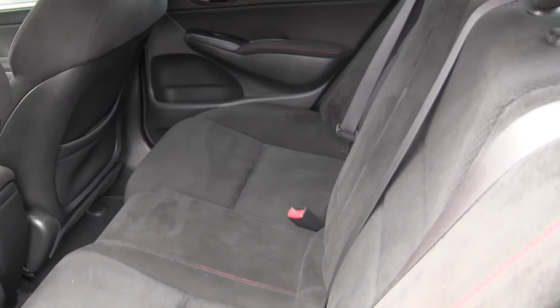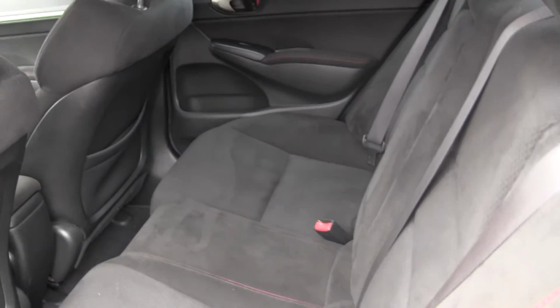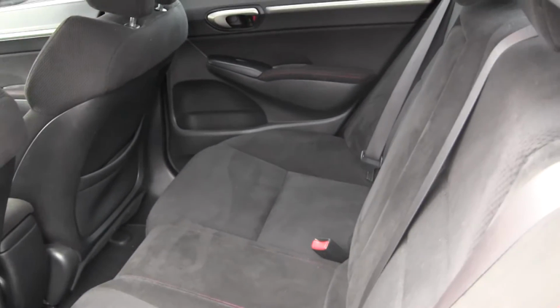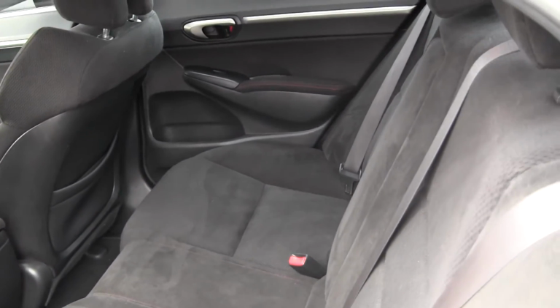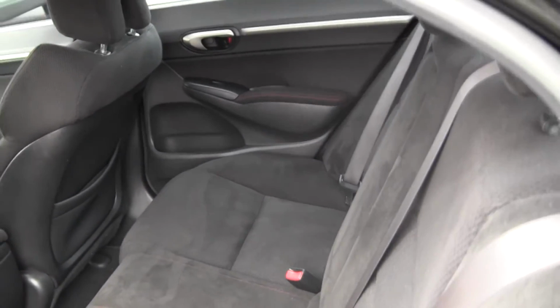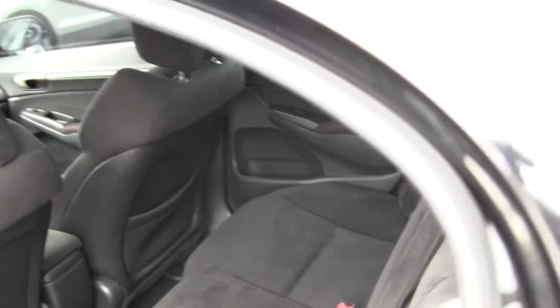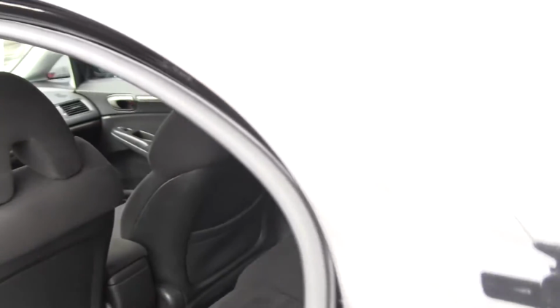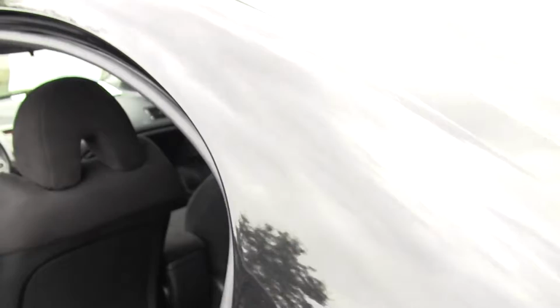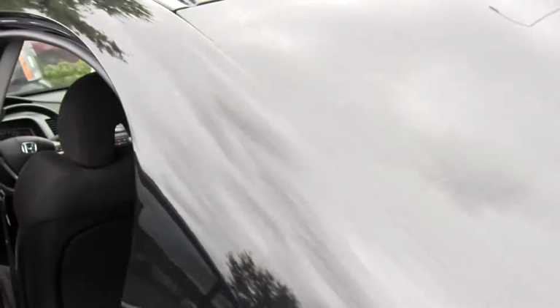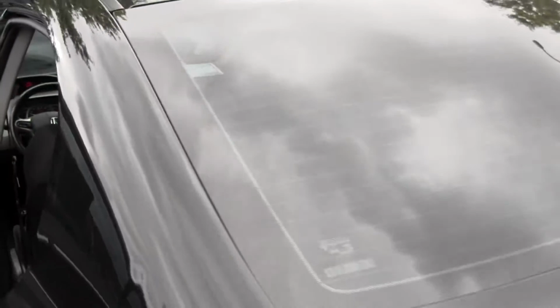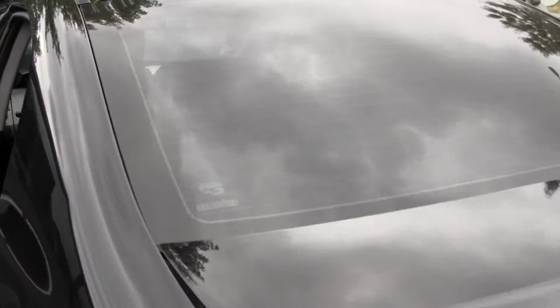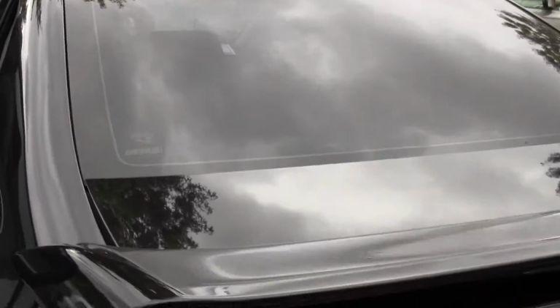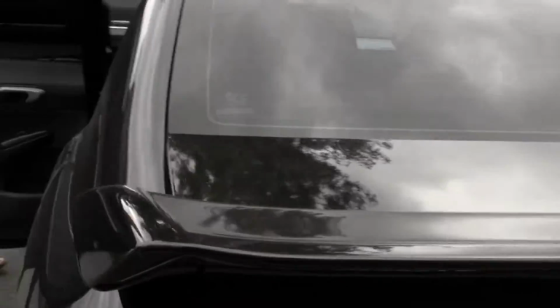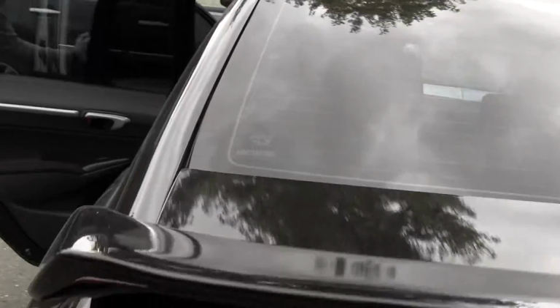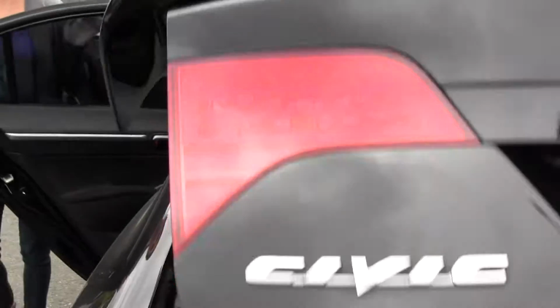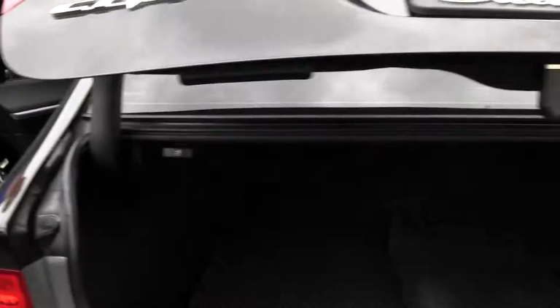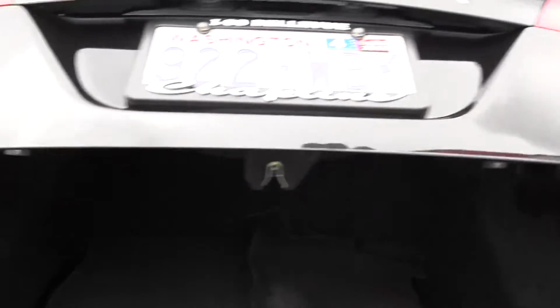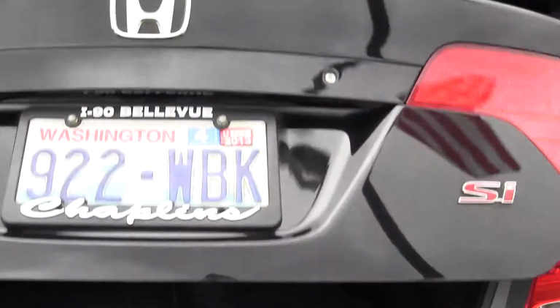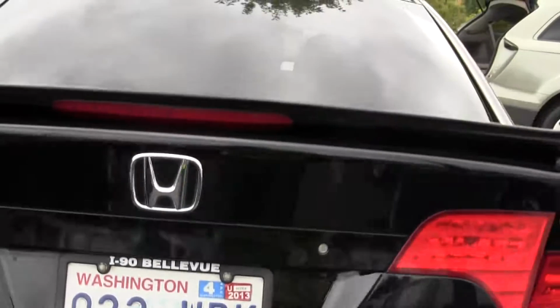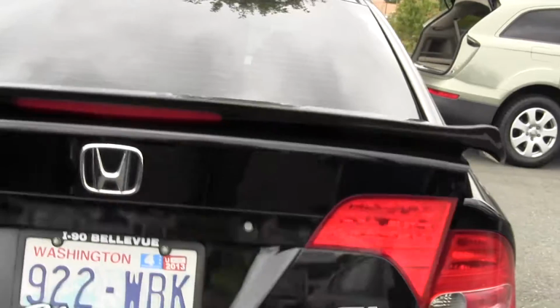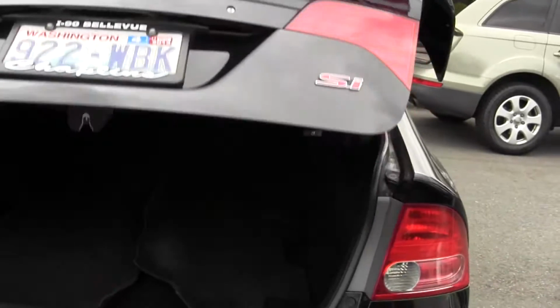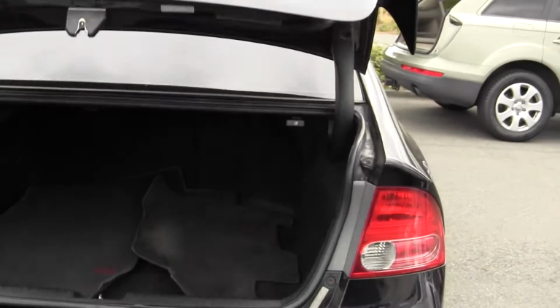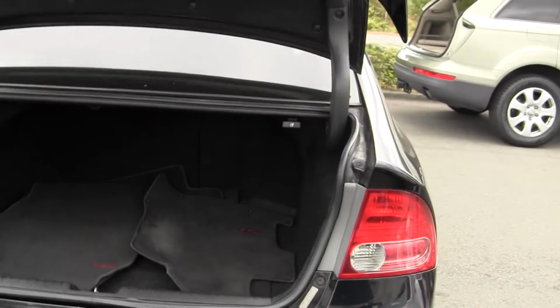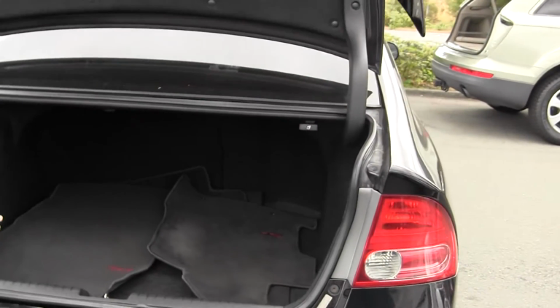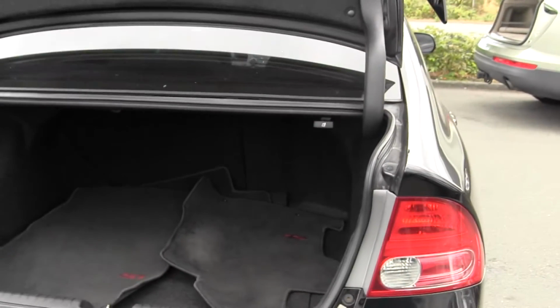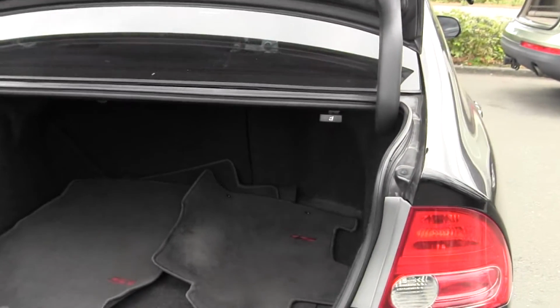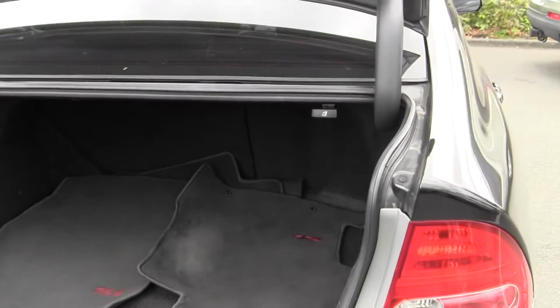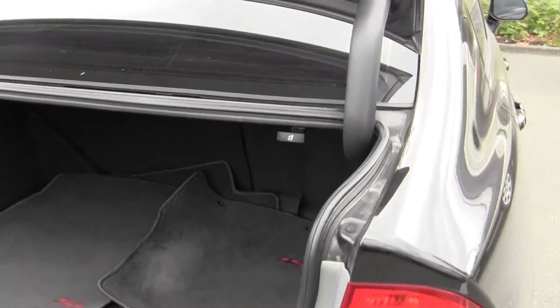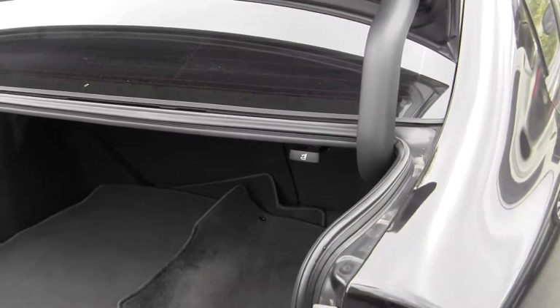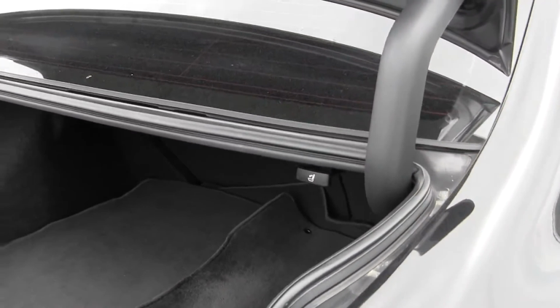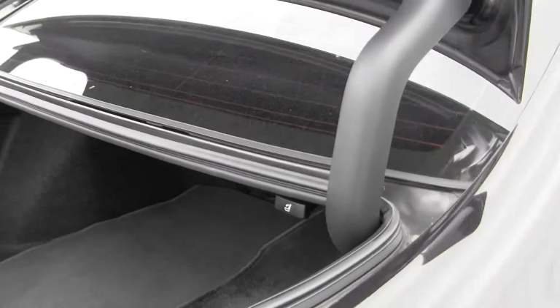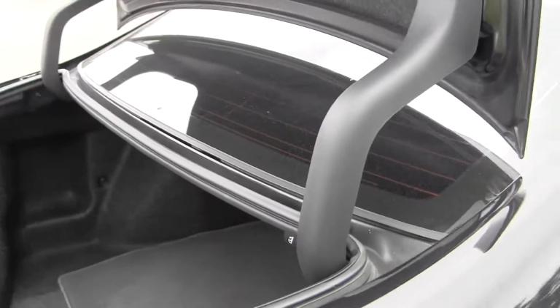Lots of space here. Let's take a look at the trunk. Lots of trunk space in here as well, and even more so if you pull those seats down from the inside.